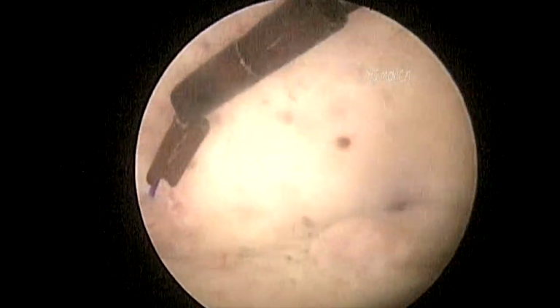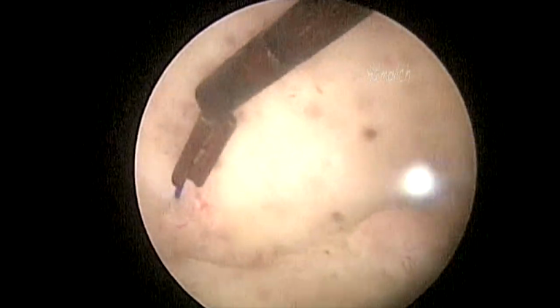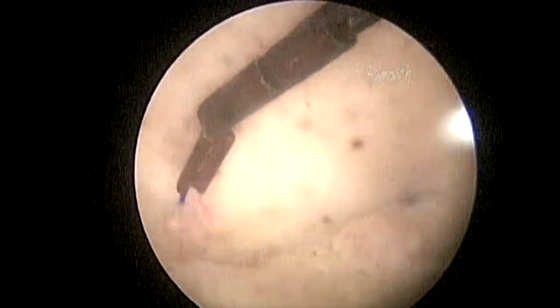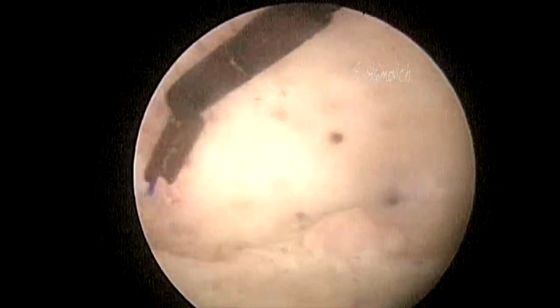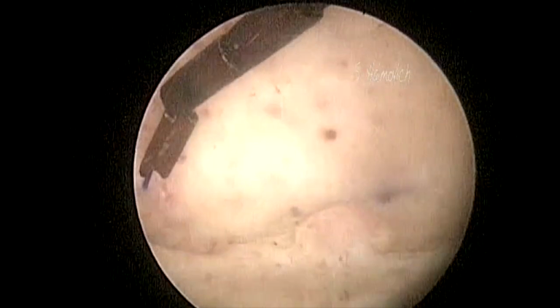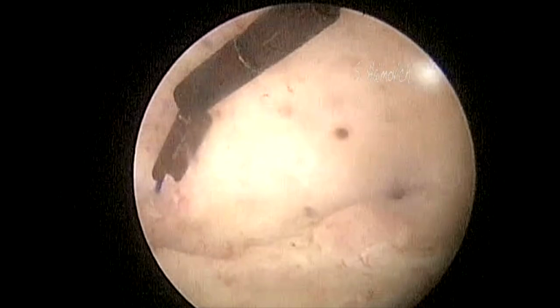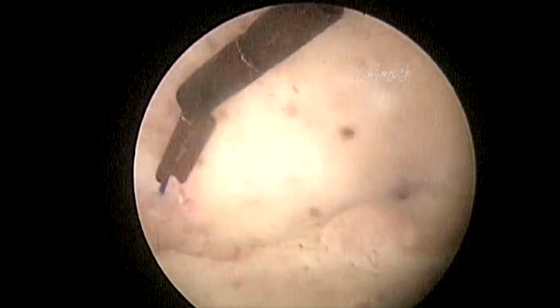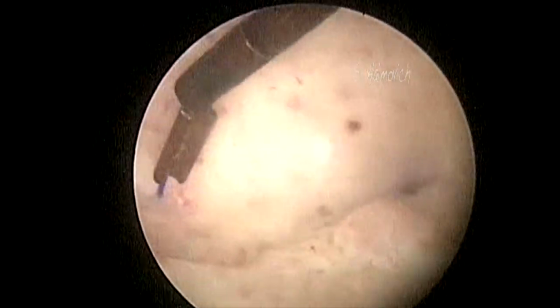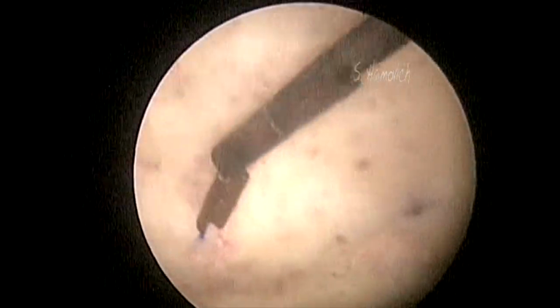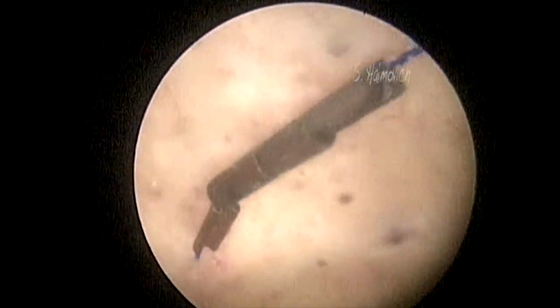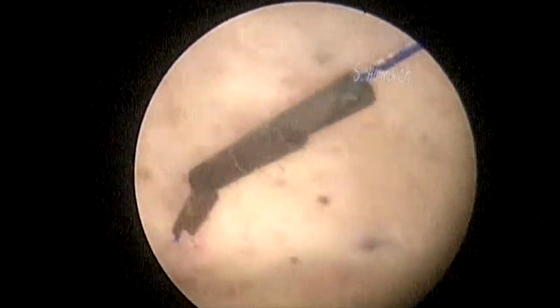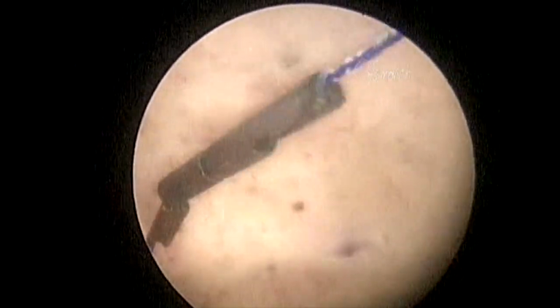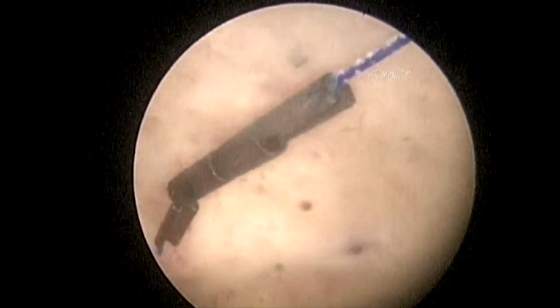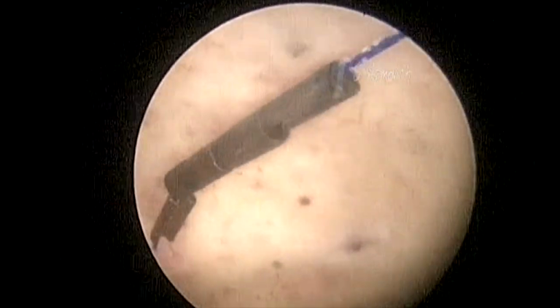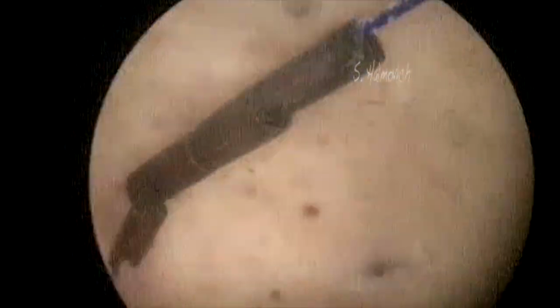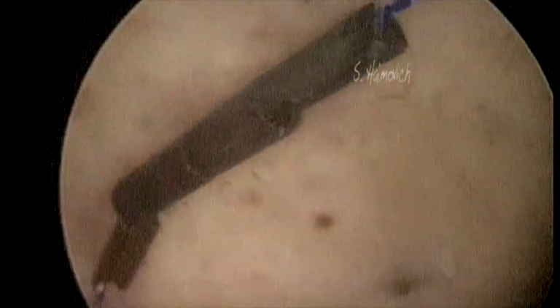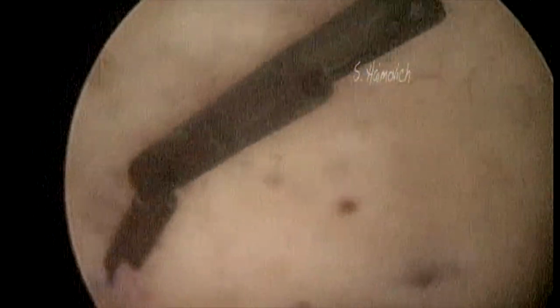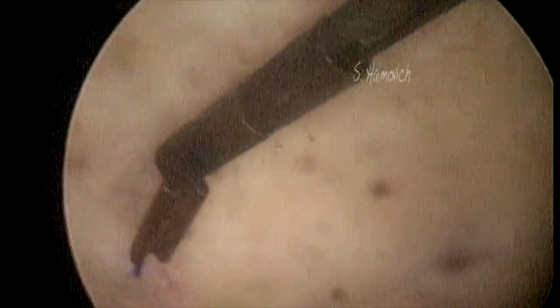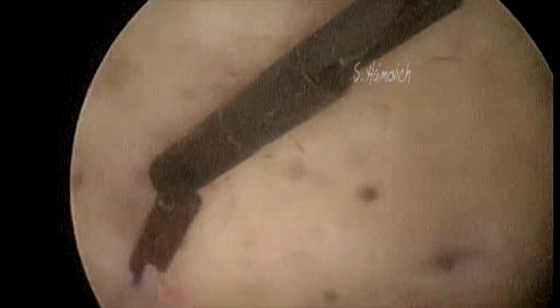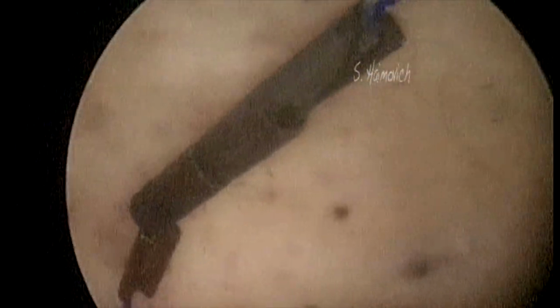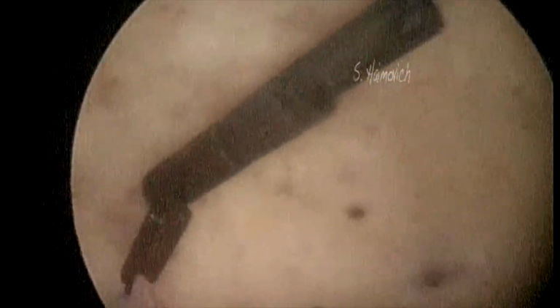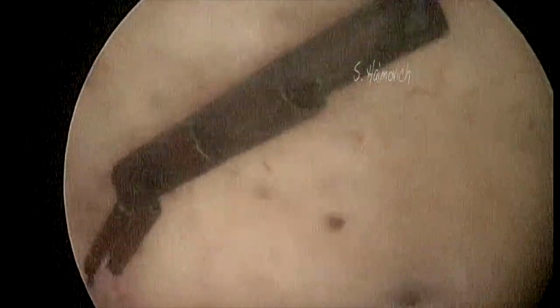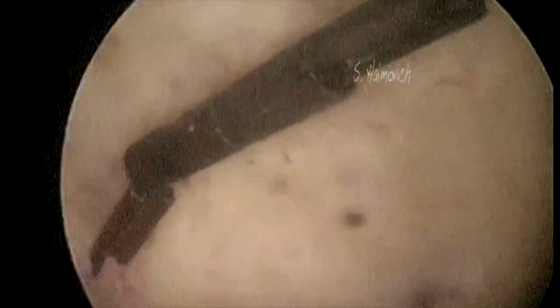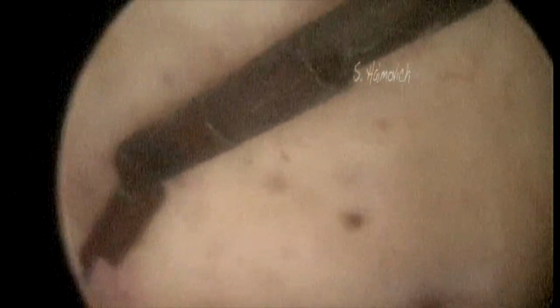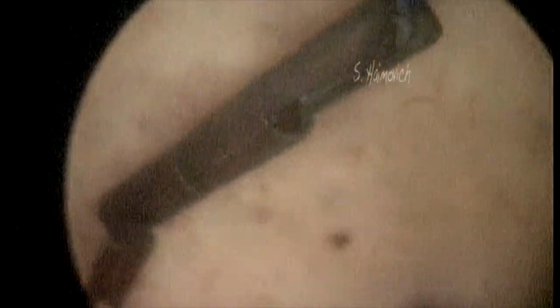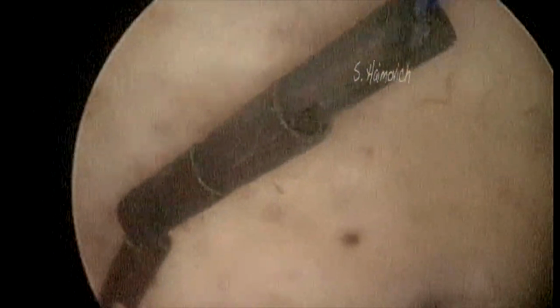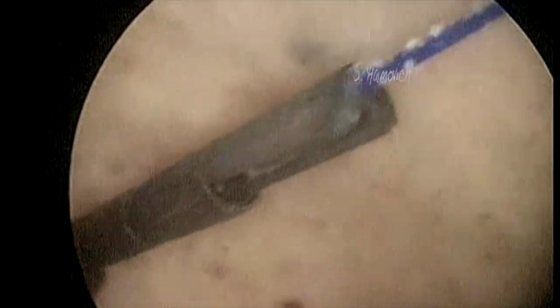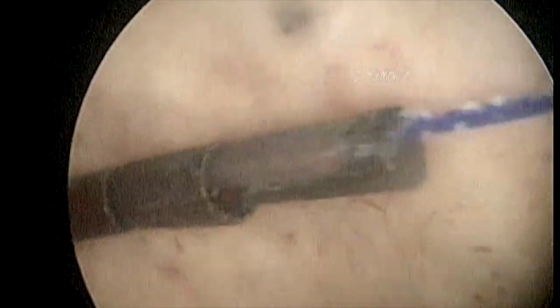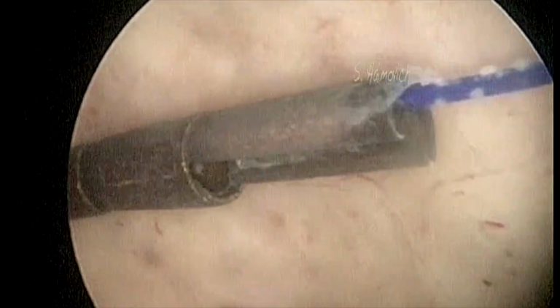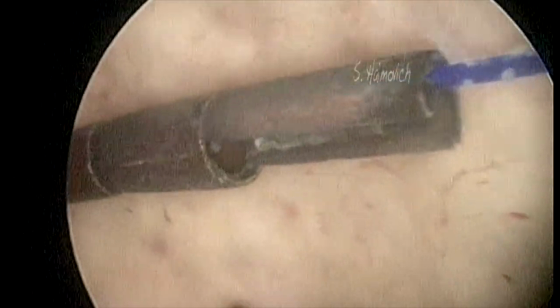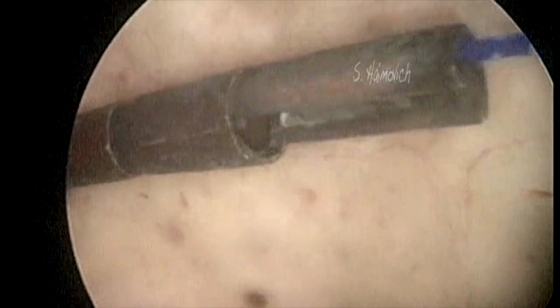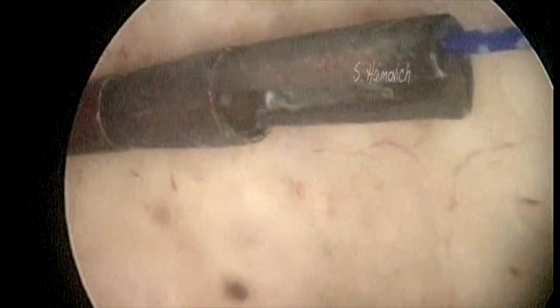In this case we can see the device inside the uterine cavity. By the state of corrosion of the copper, we understand that the device has been in the cavity for many years.